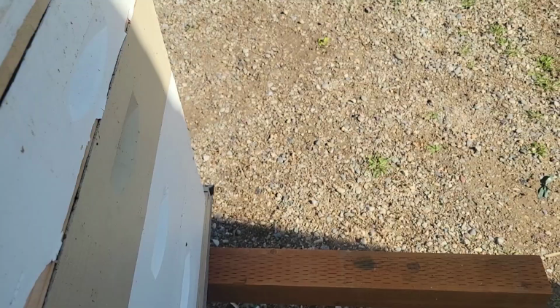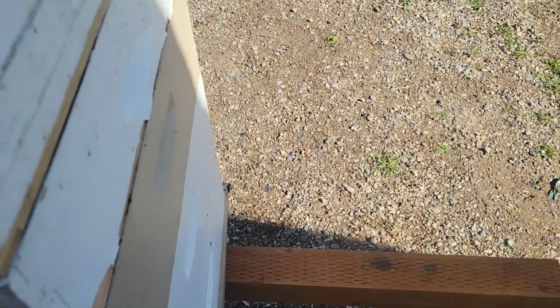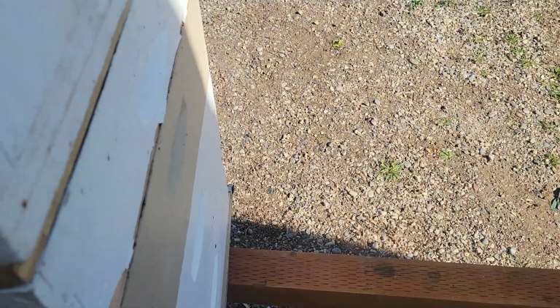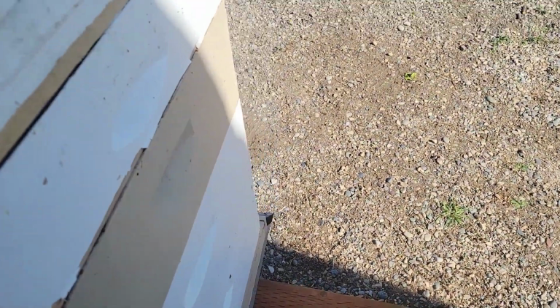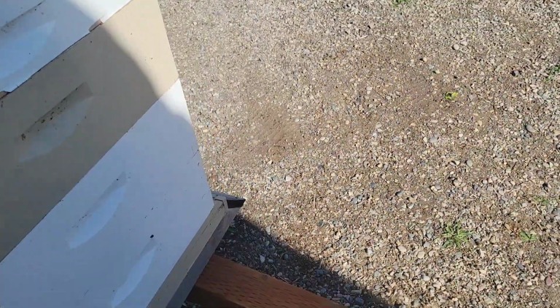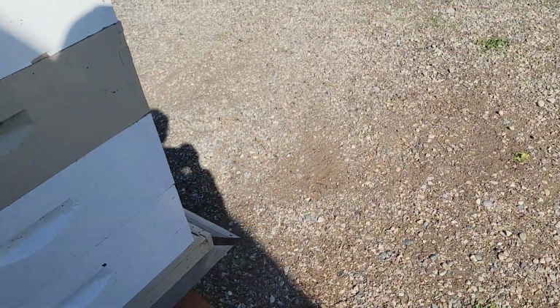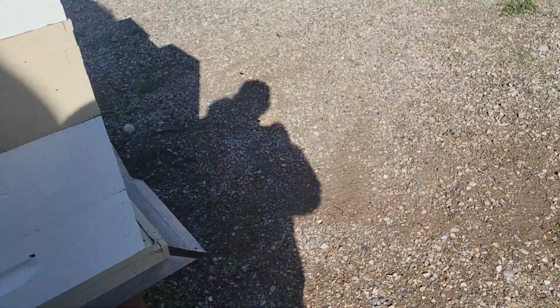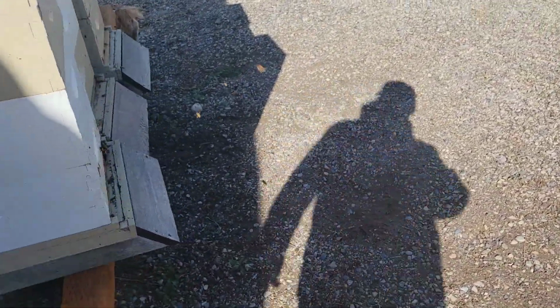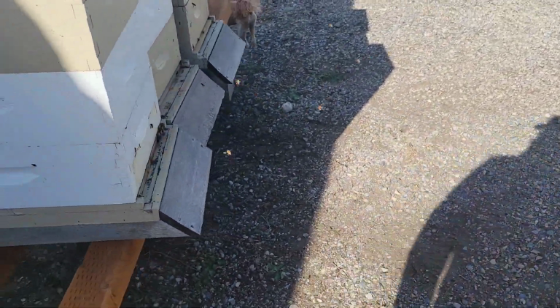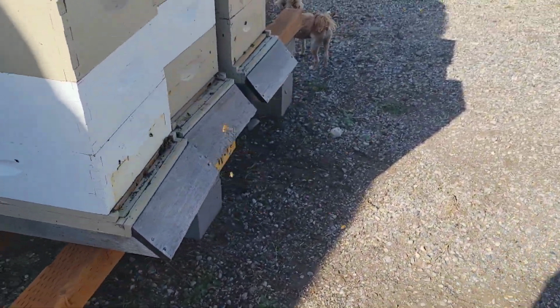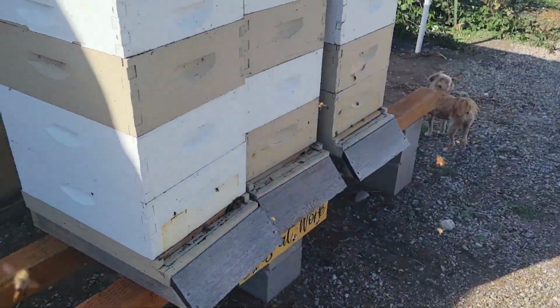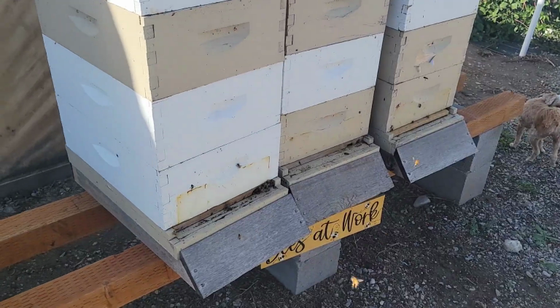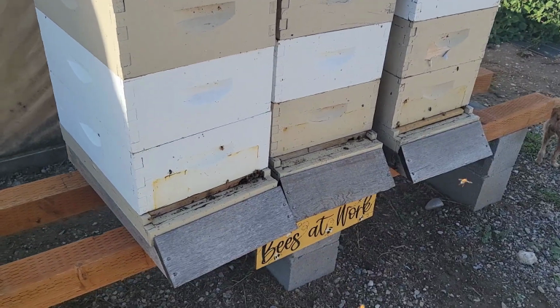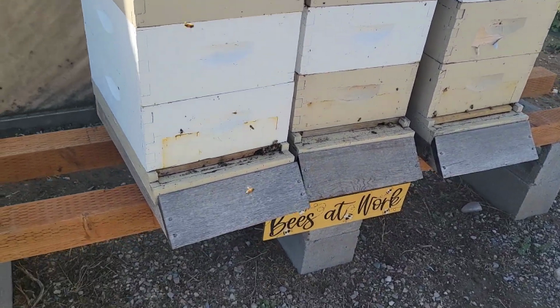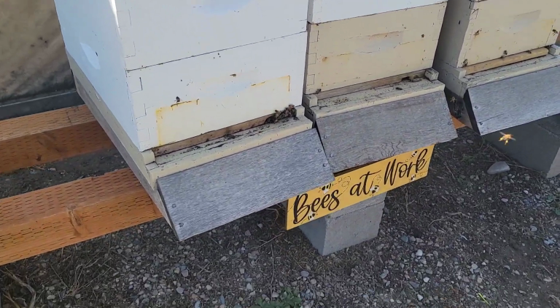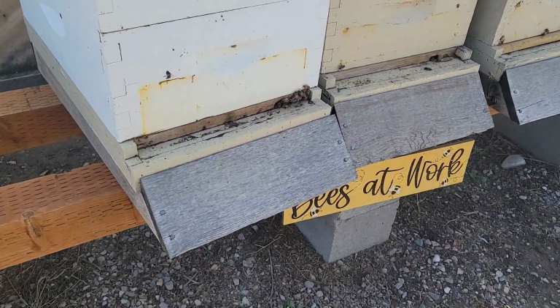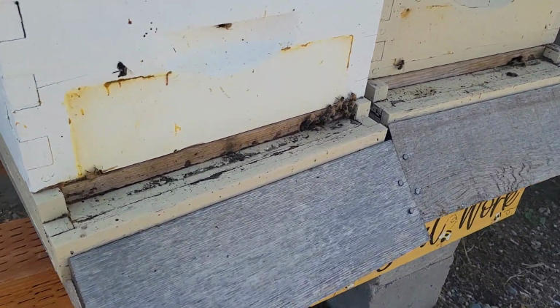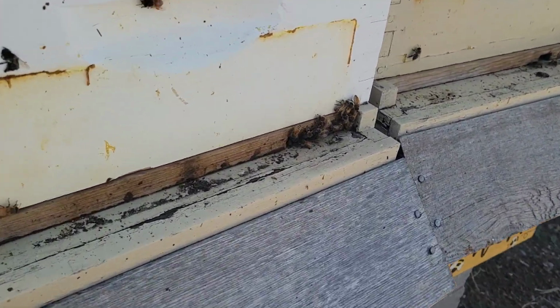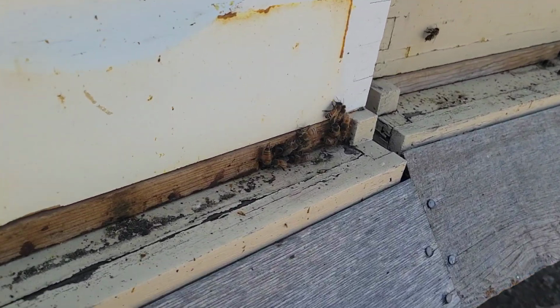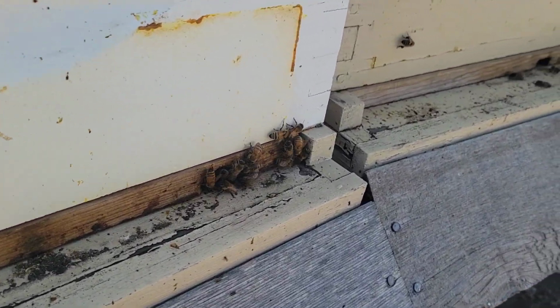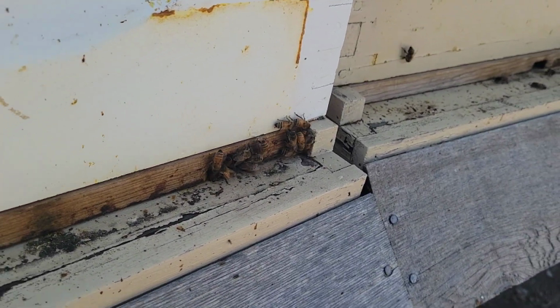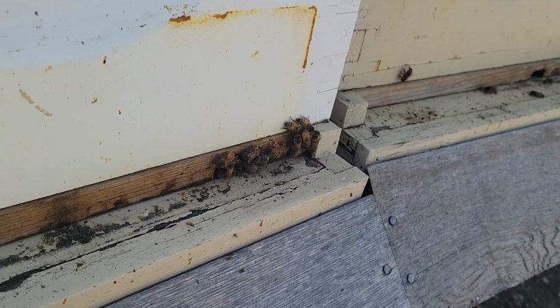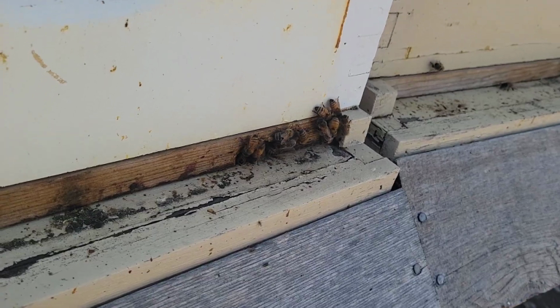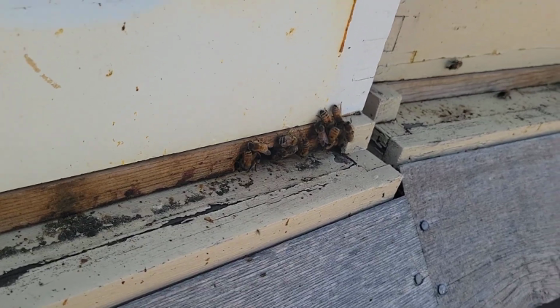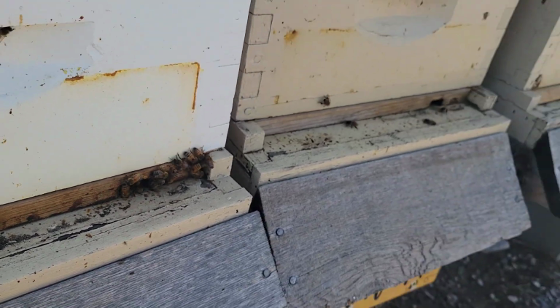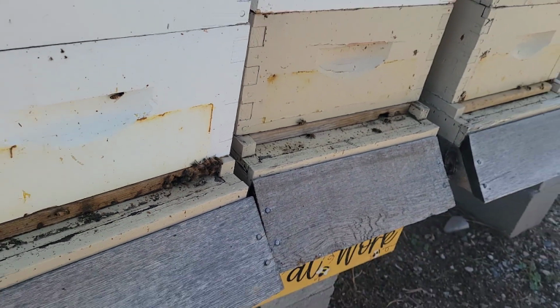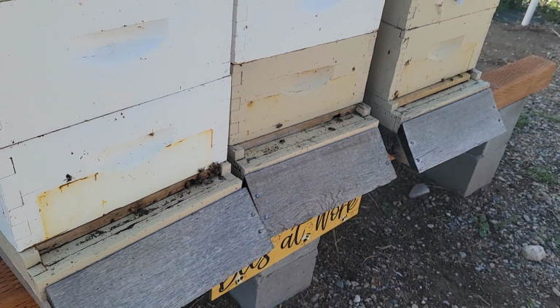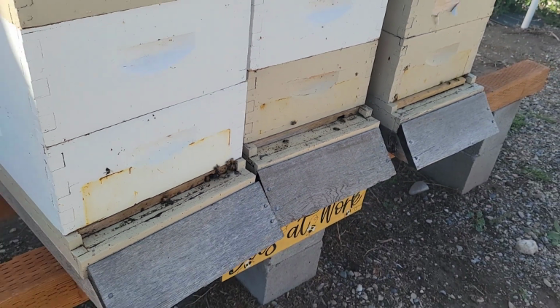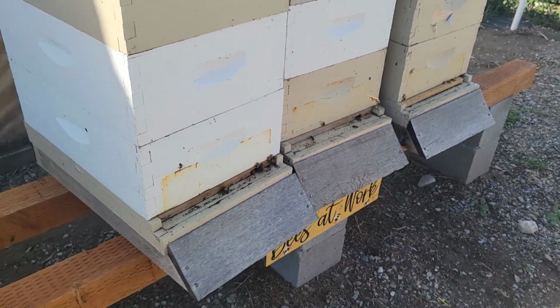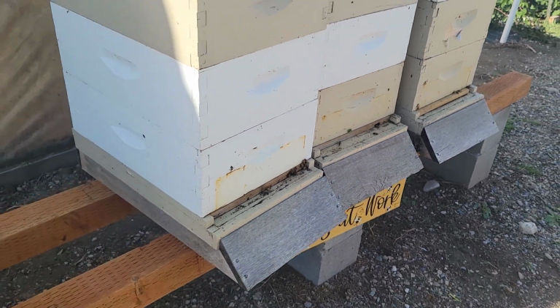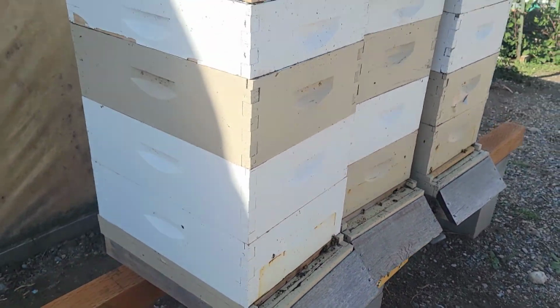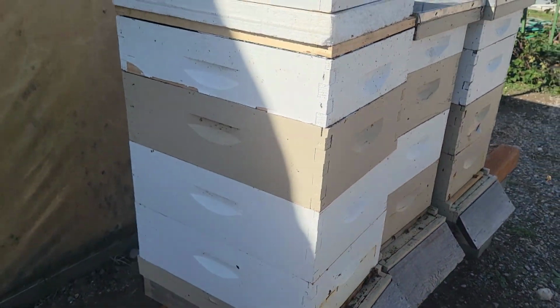I'm putting this here on the top. And you can see from the front, I've got everything closed off except for a very small entrance reducer — a 1-inch hole for the bees to get in and out of.